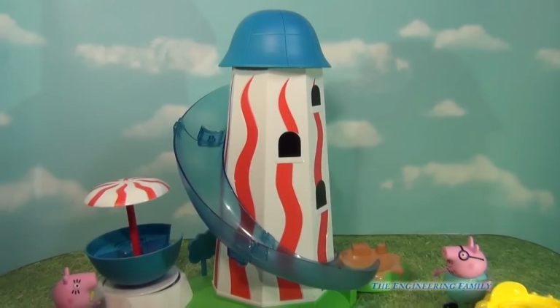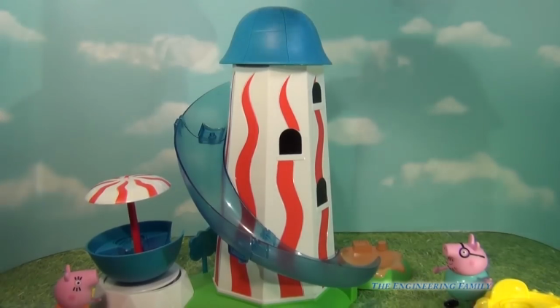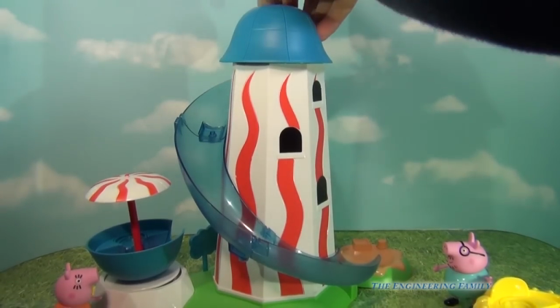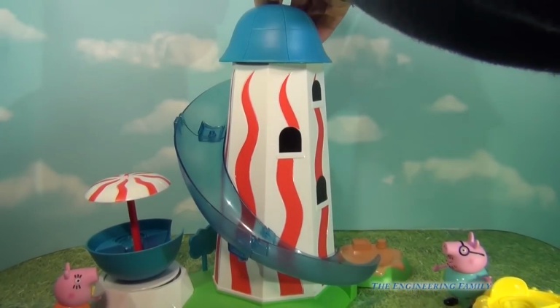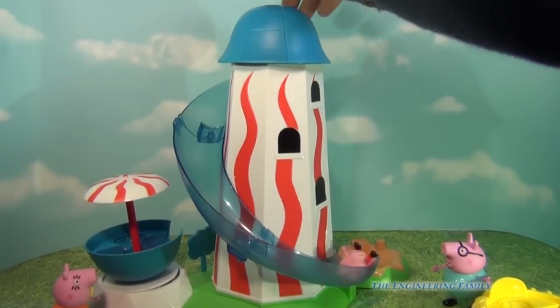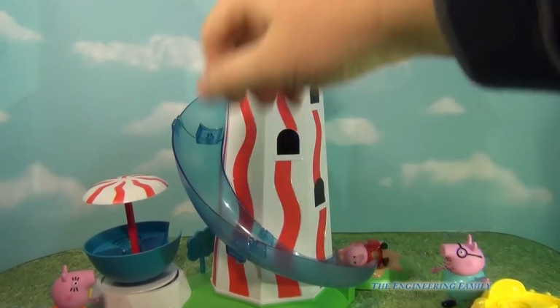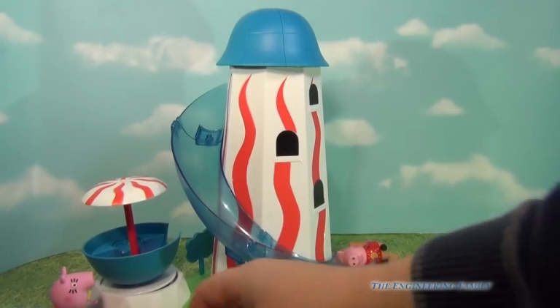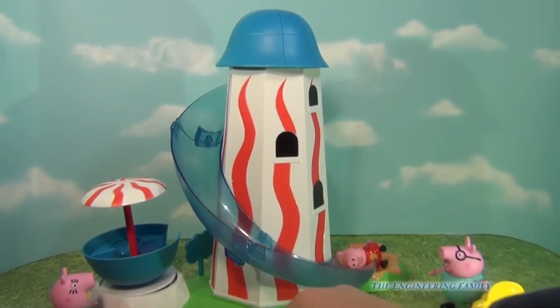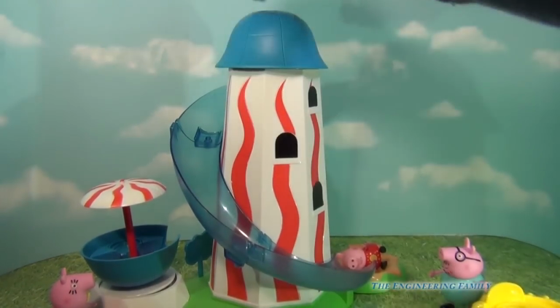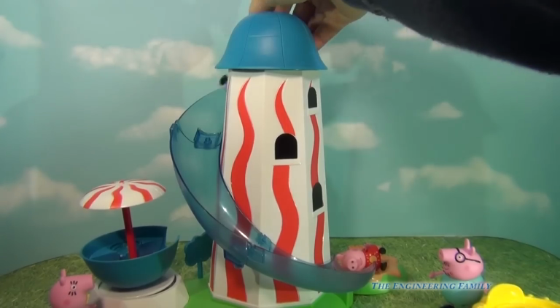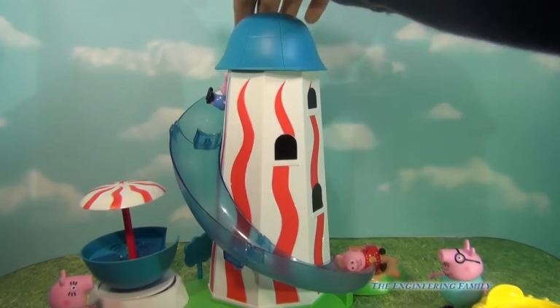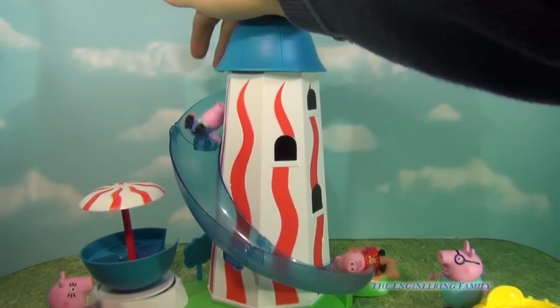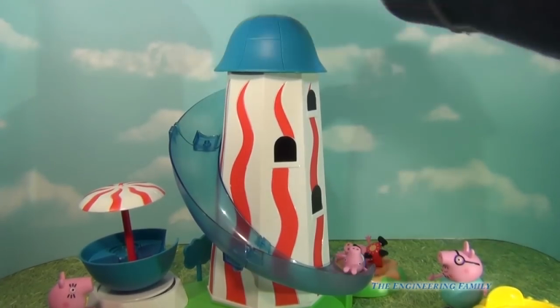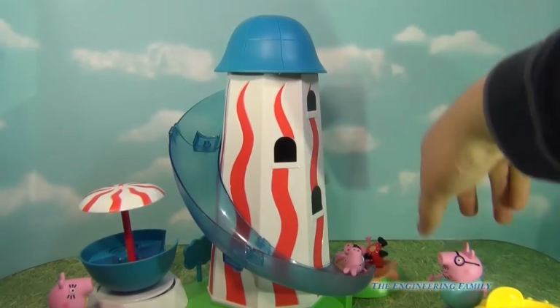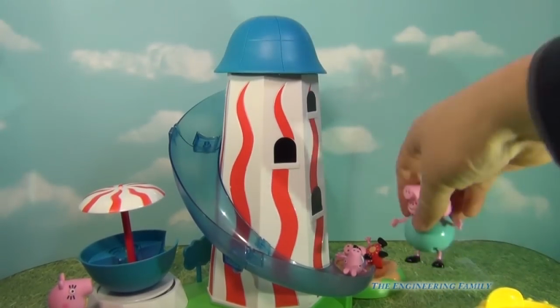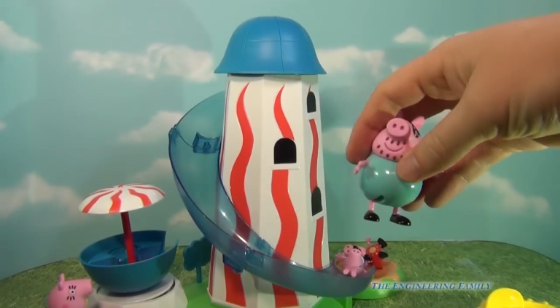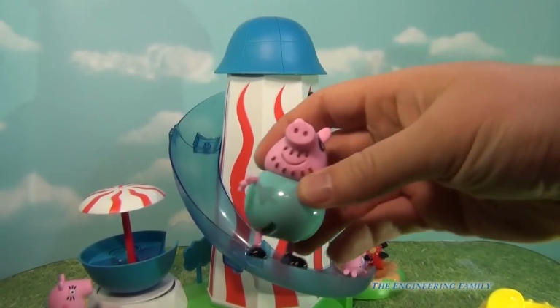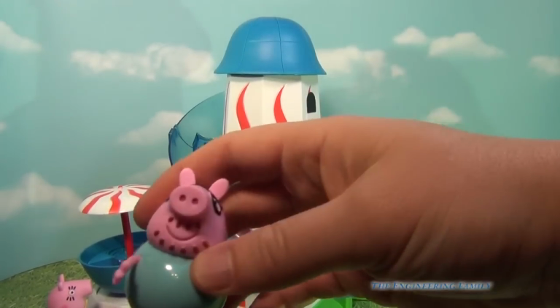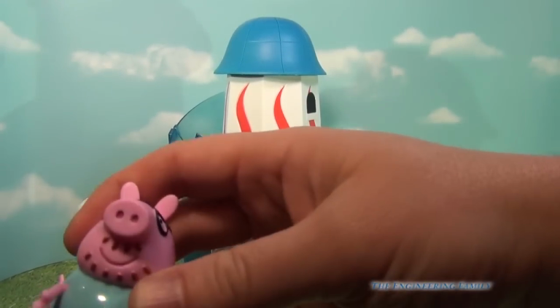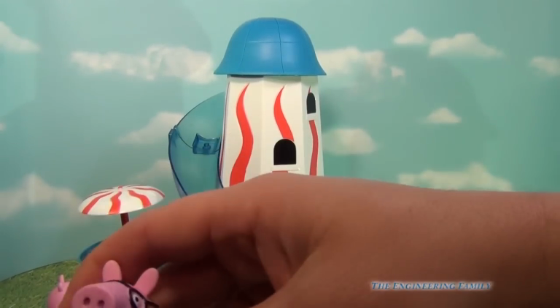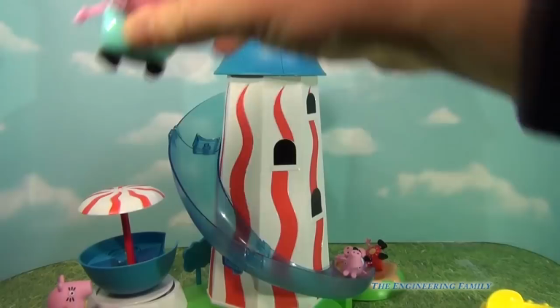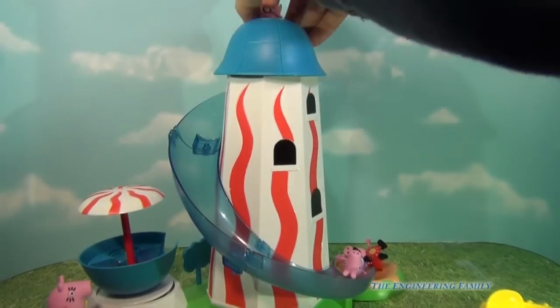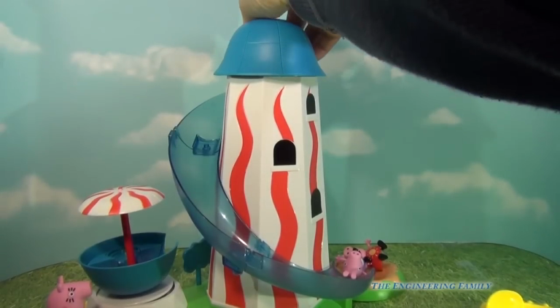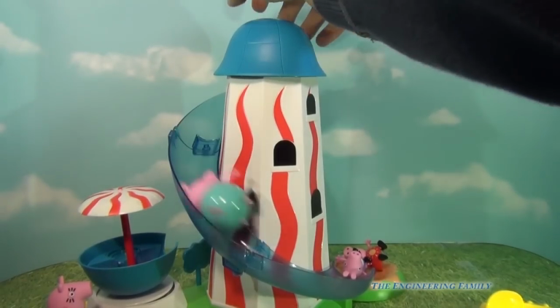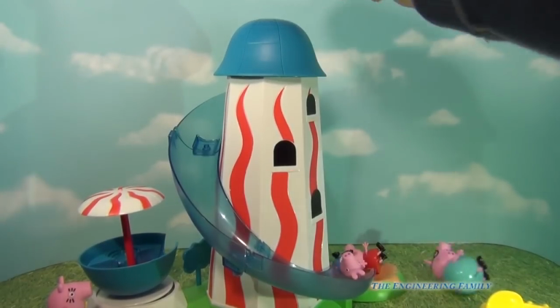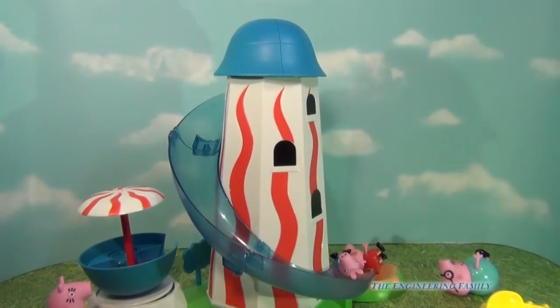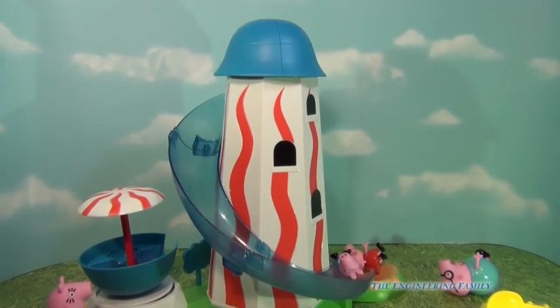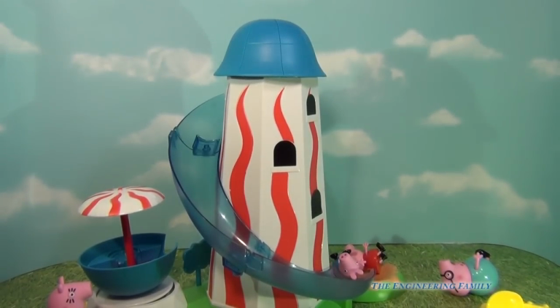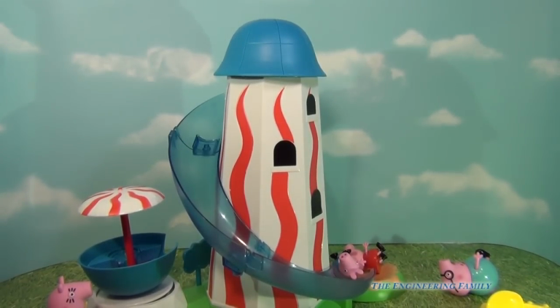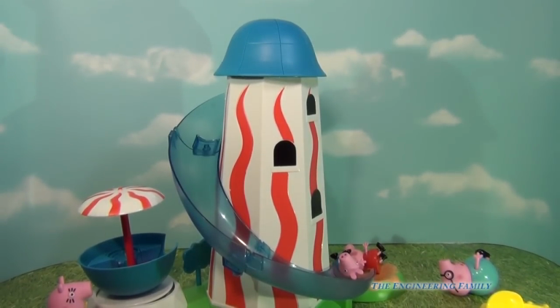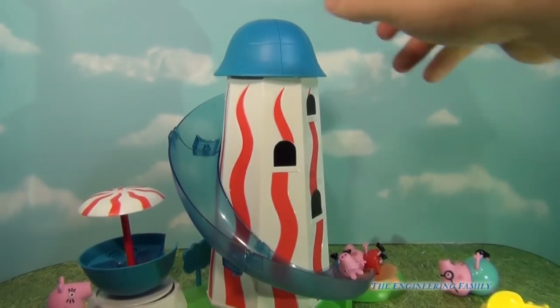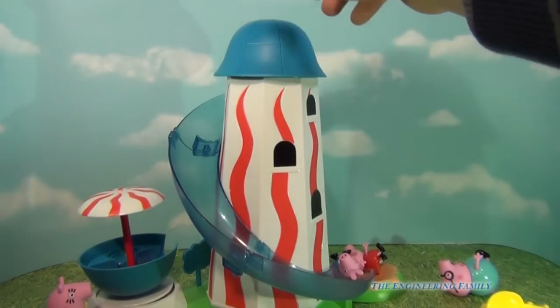We're gonna put Peppa Pig up here at the top, and whoa, down she goes! Next is George — and oh, there he goes. What about Daddy Pig? Do you think Daddy Pig would like to go down the slide? Oh, Daddy Pig — he went down too! But there are more fun things to do.